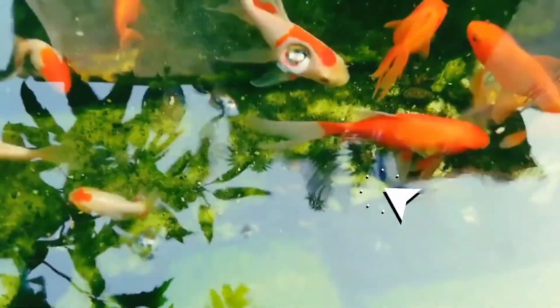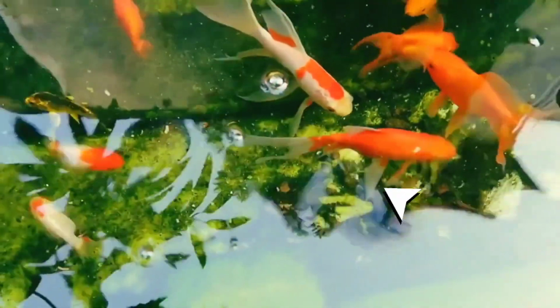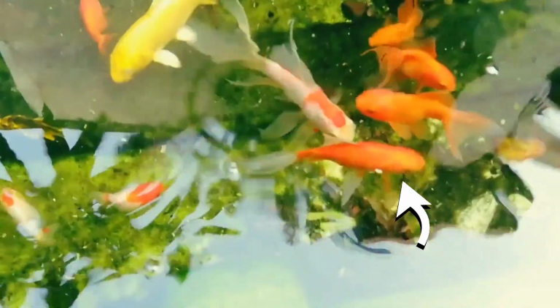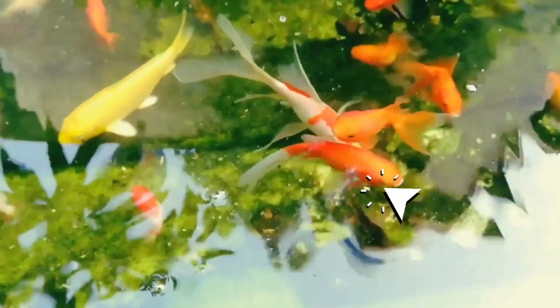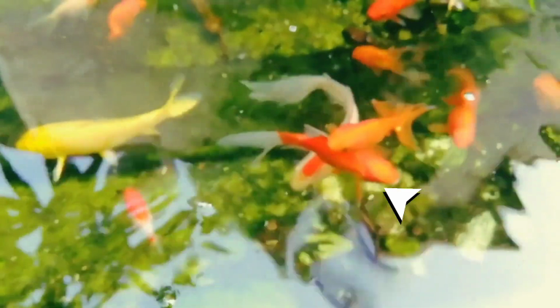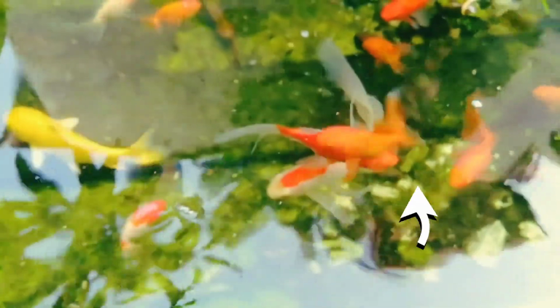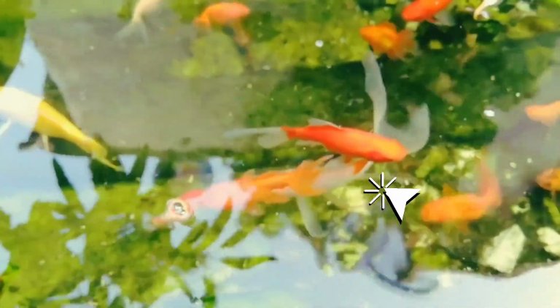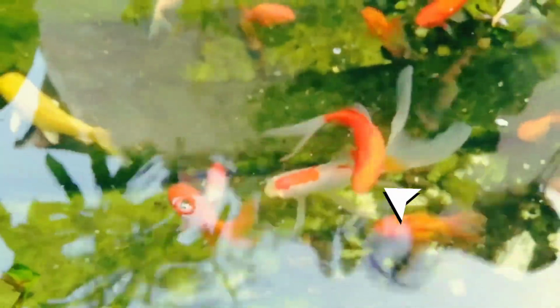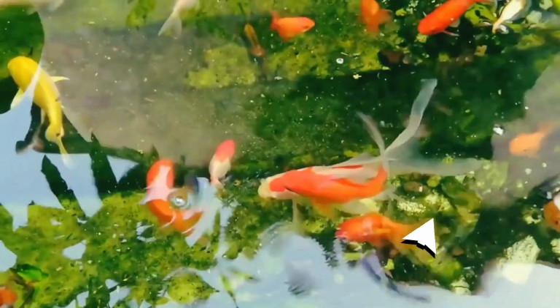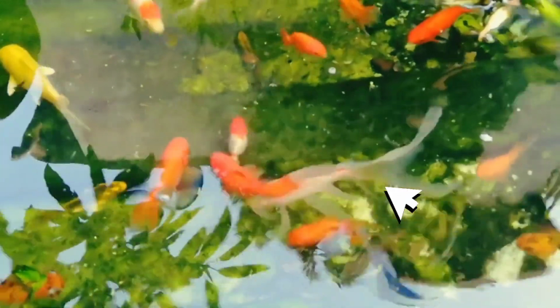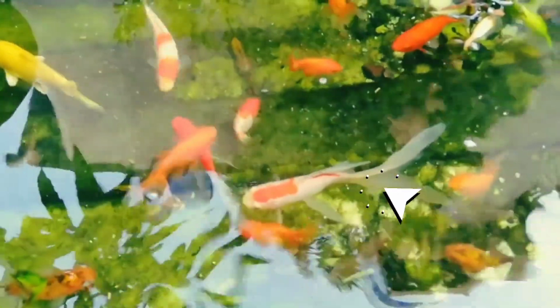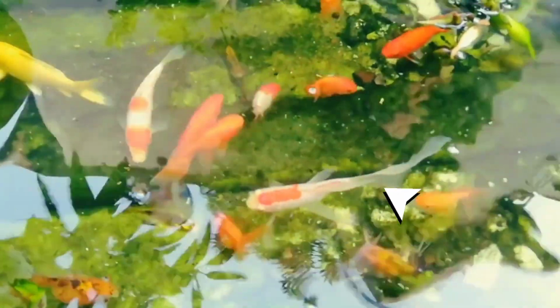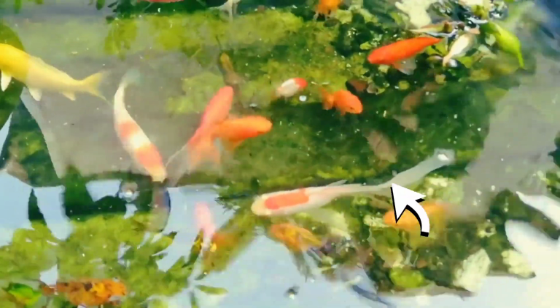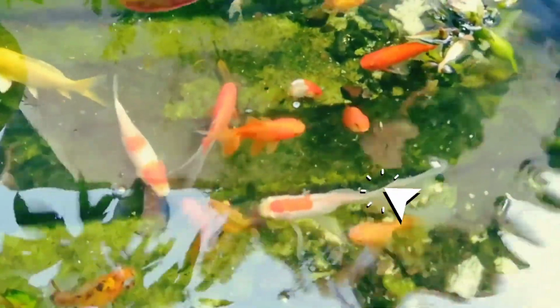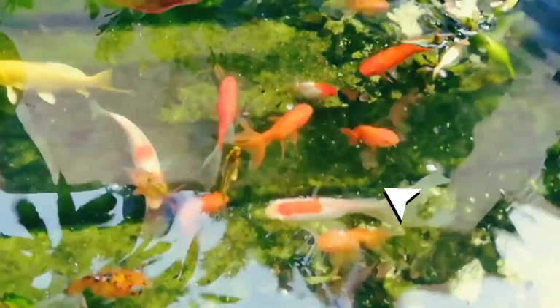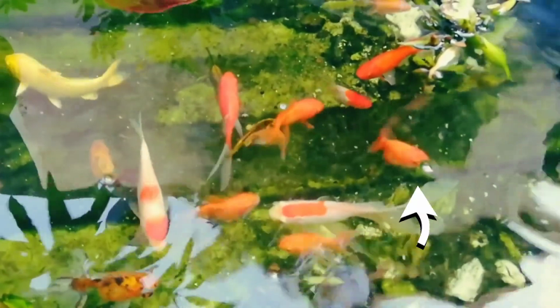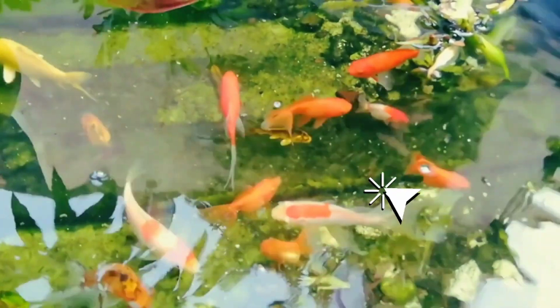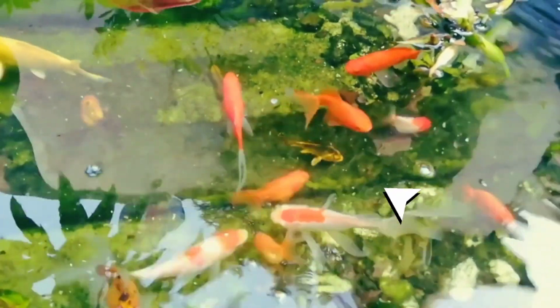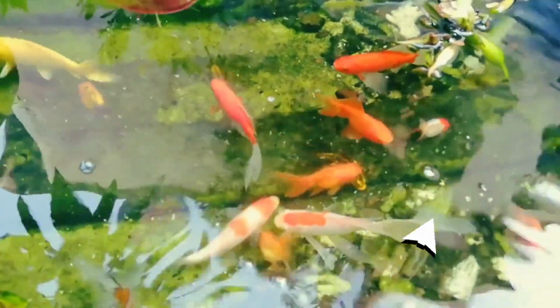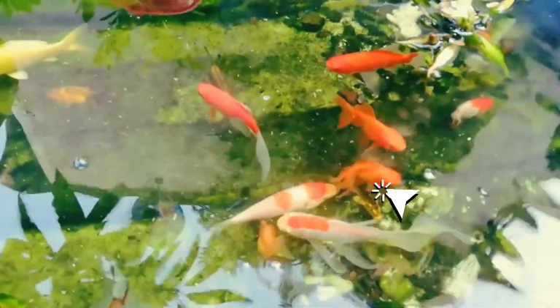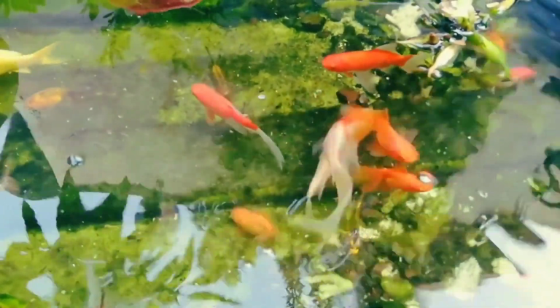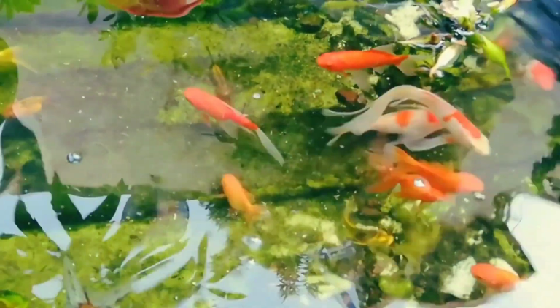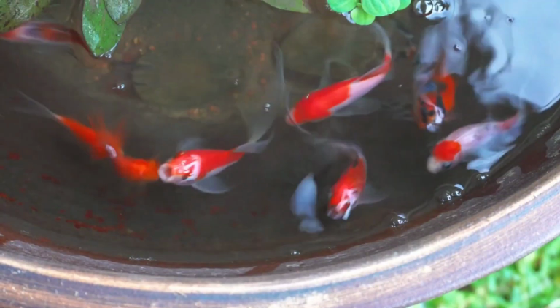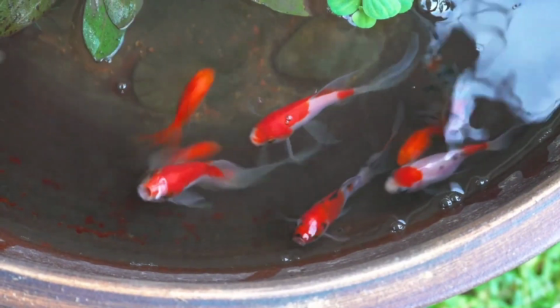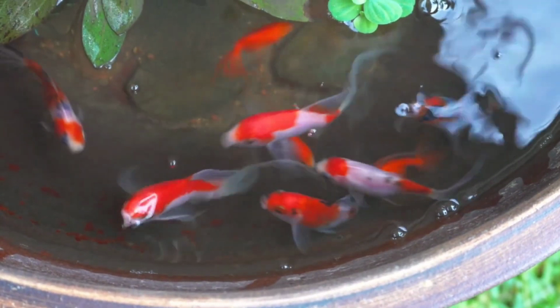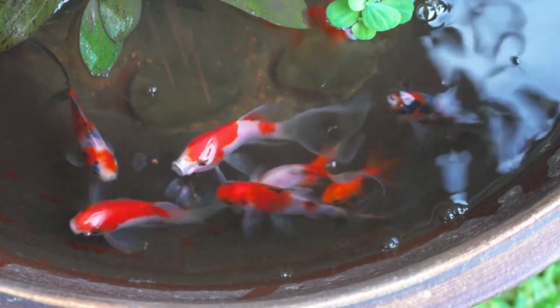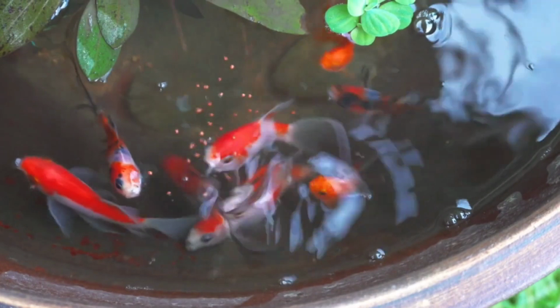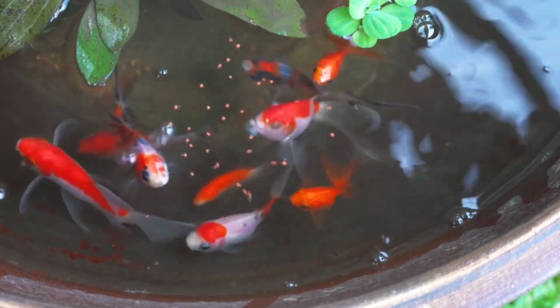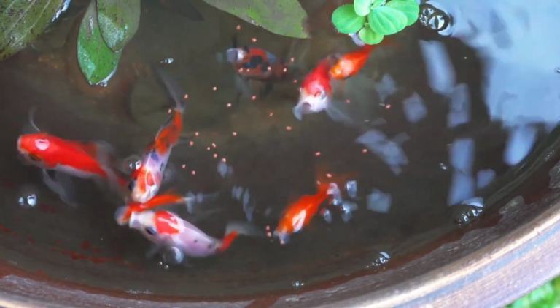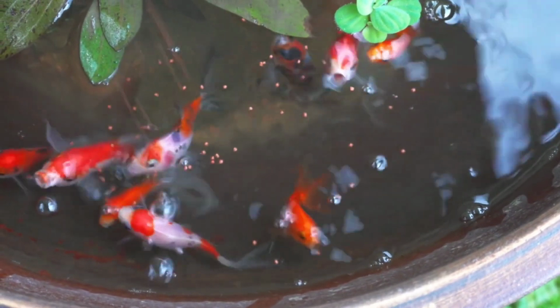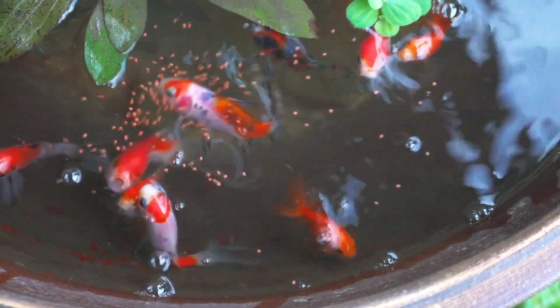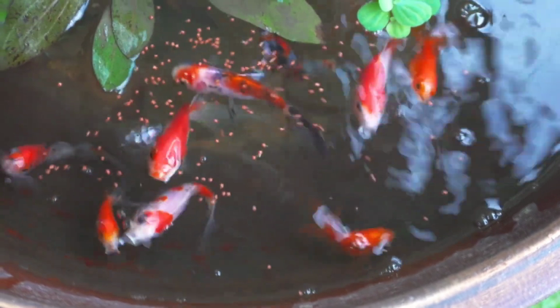Lifespan: With proper care, goldfish can live for many years, sometimes exceeding a decade or more. Habitat: They are native to East Asia and are typically found in slow-moving or still waters like ponds, lakes, and rivers.